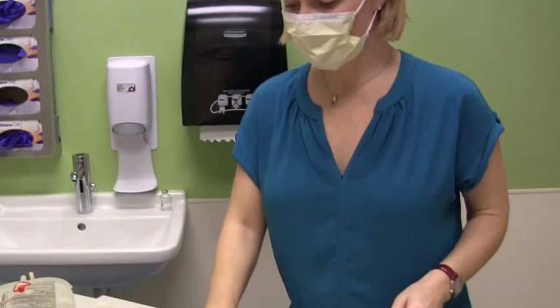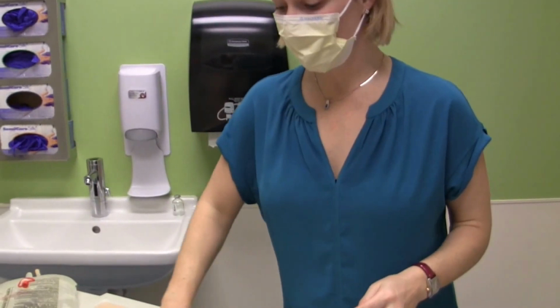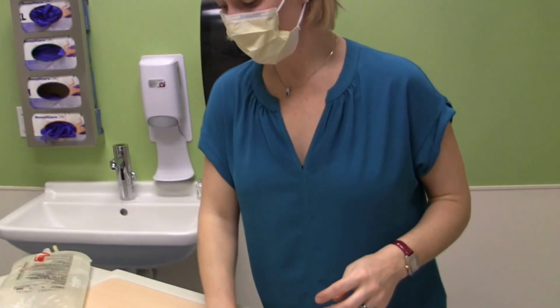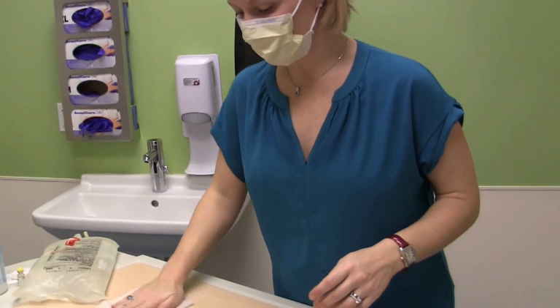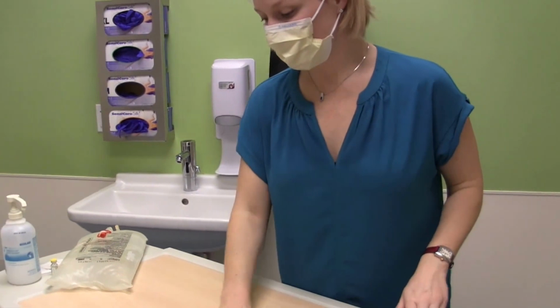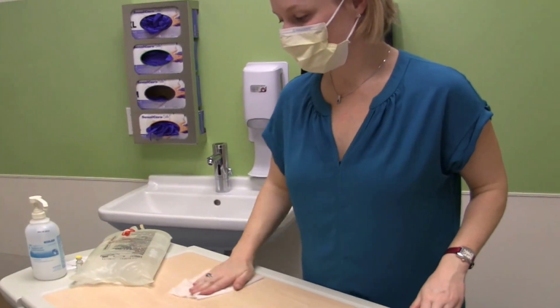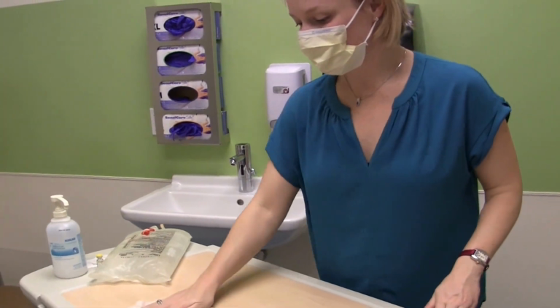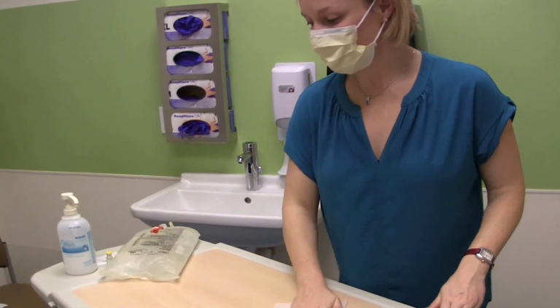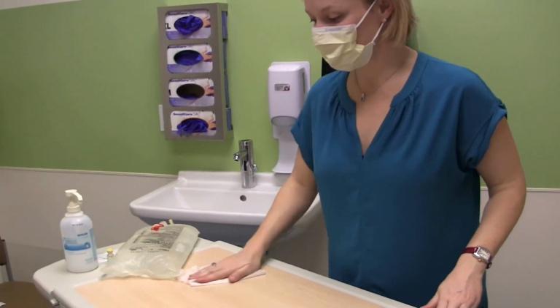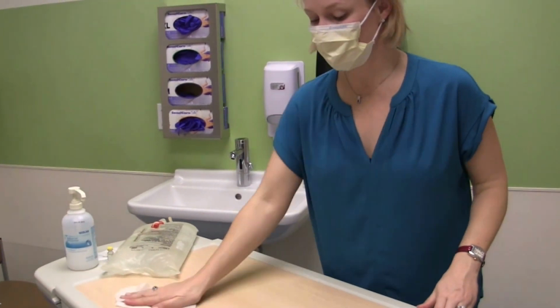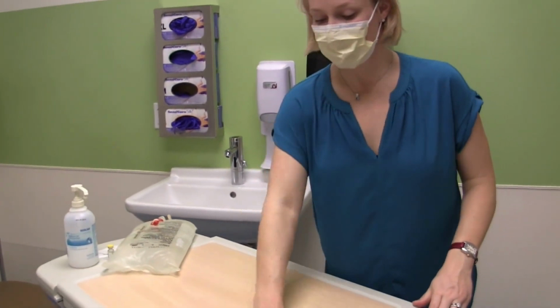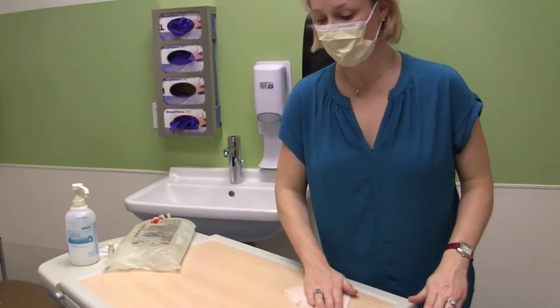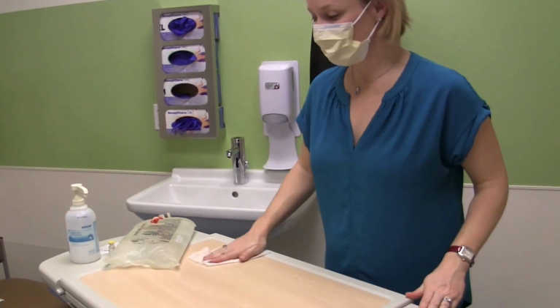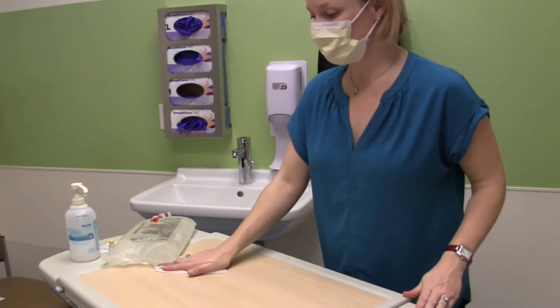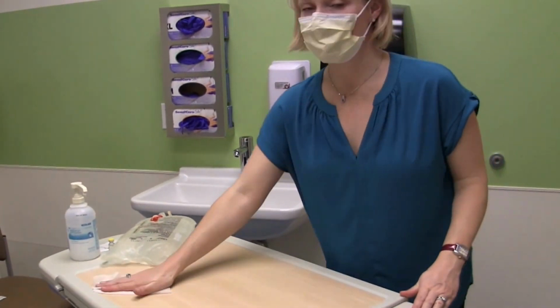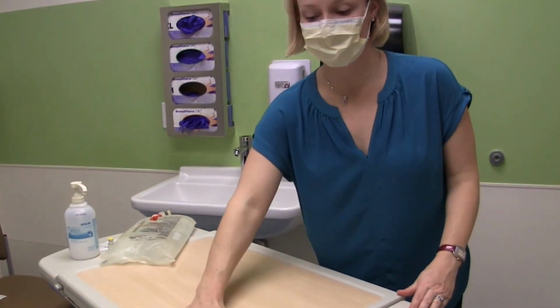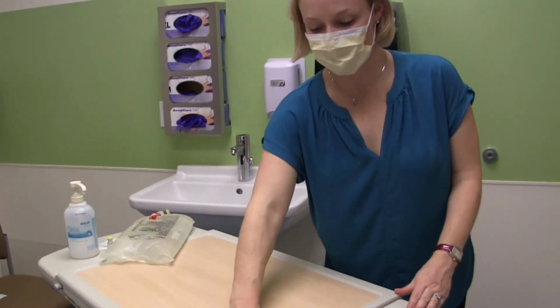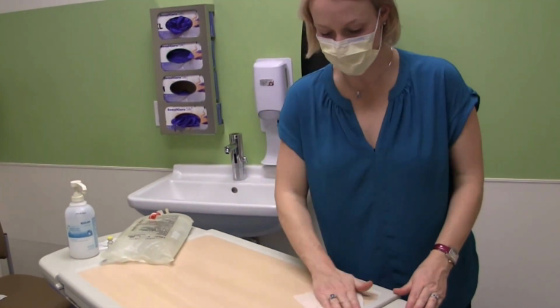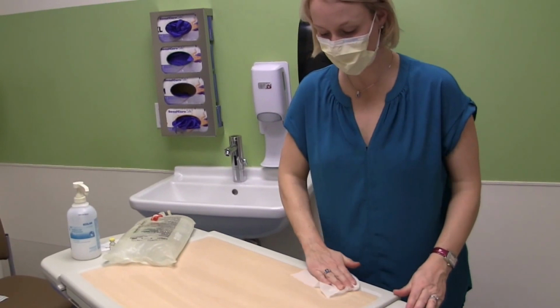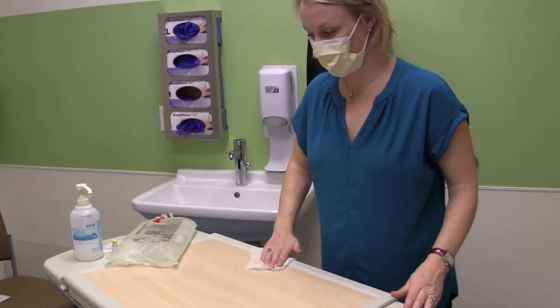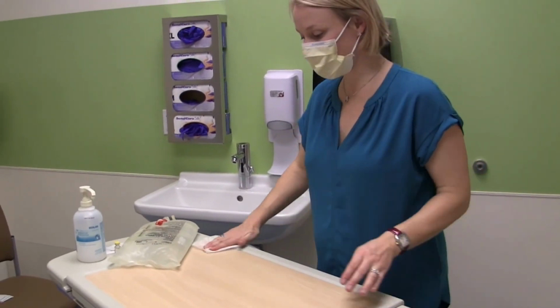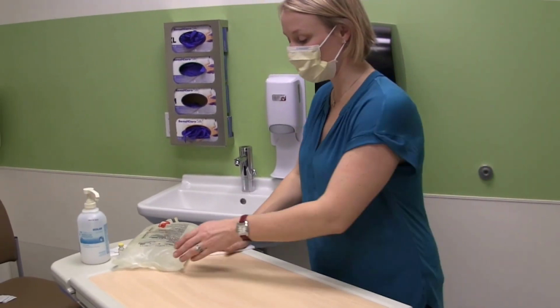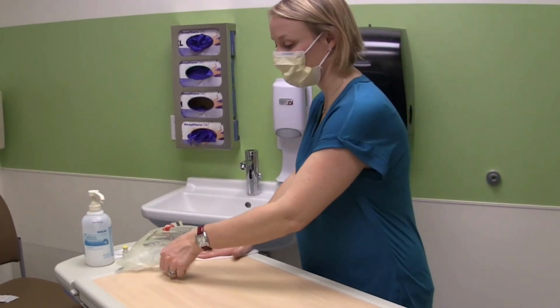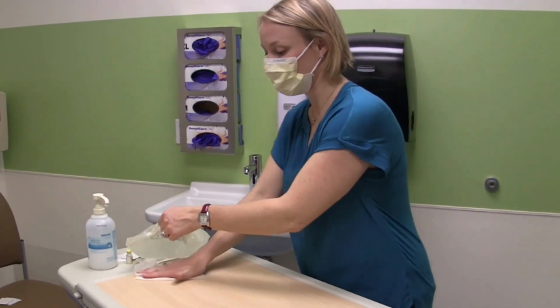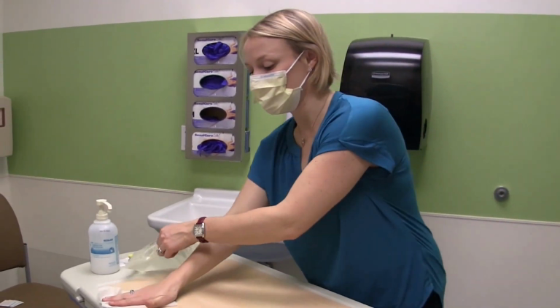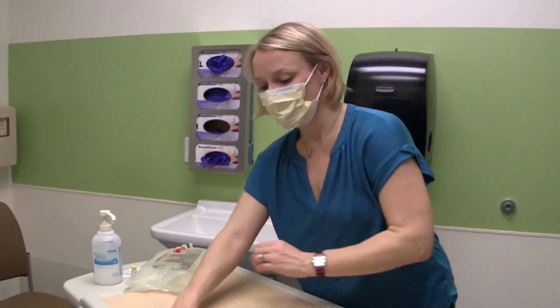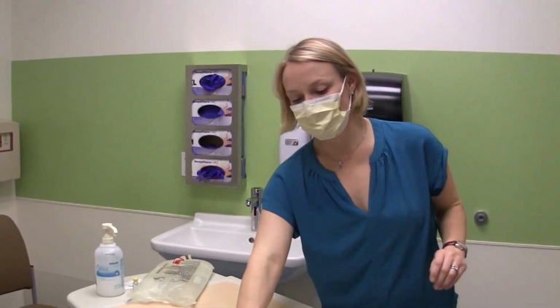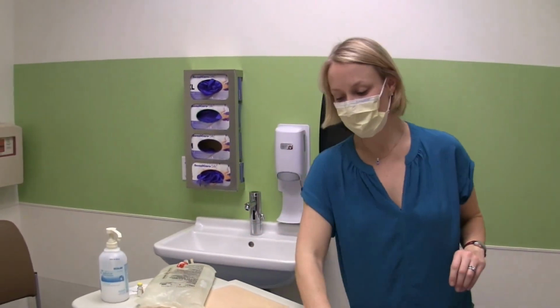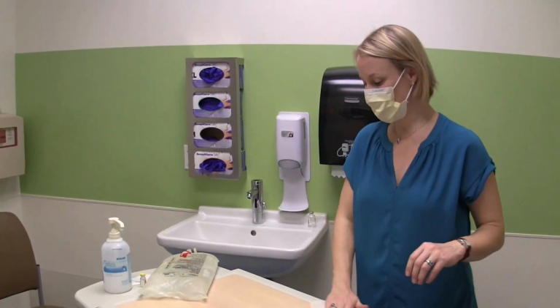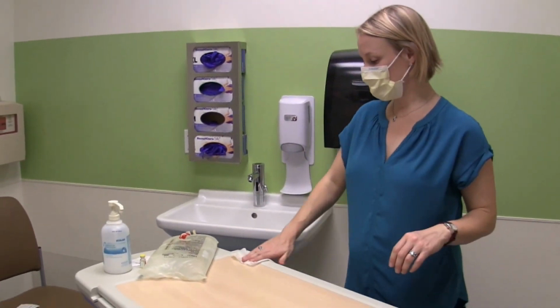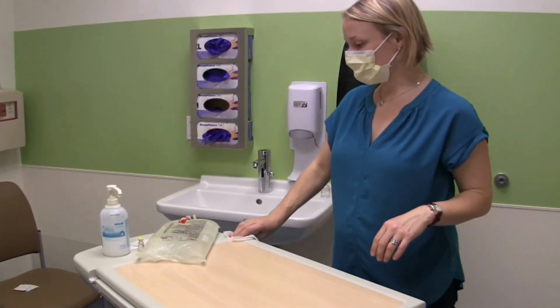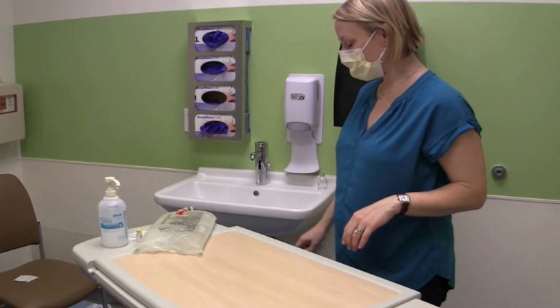While I'm cleaning the surface area here, we are going to add heparin to my bag of dialysate tonight because I have fibrin in my drain fluid. So I called my PD nurse and let her know.